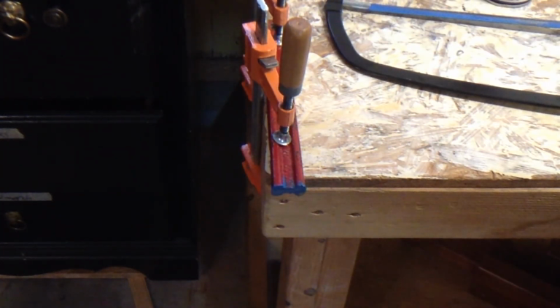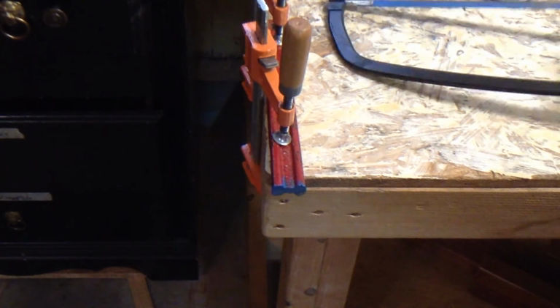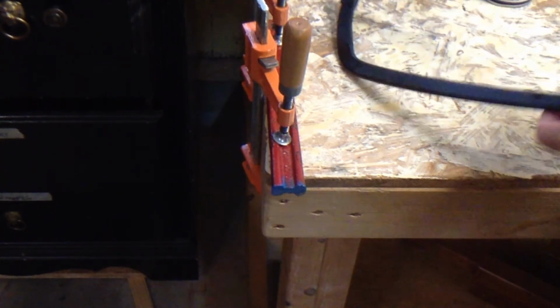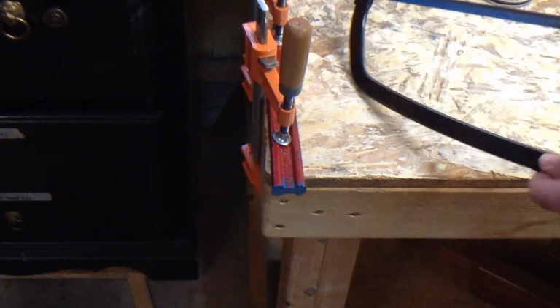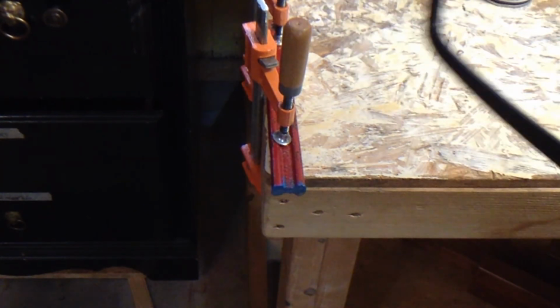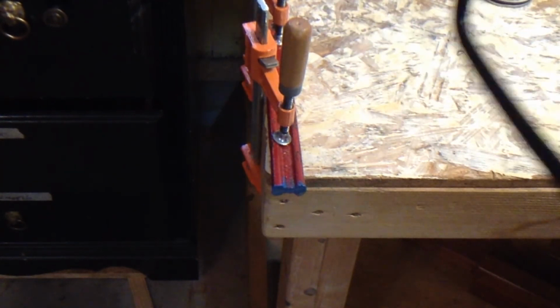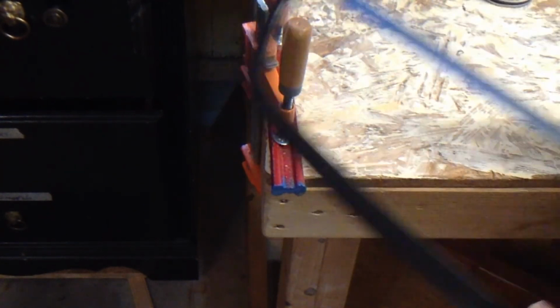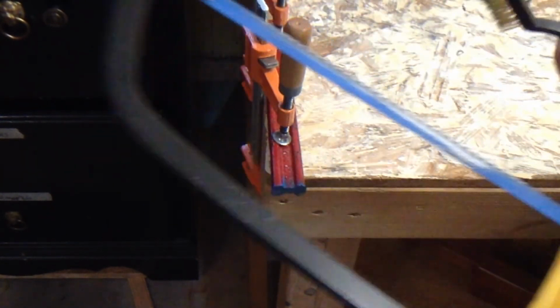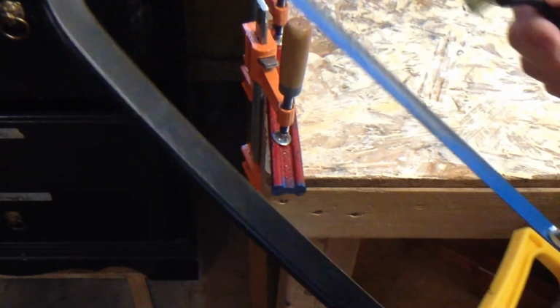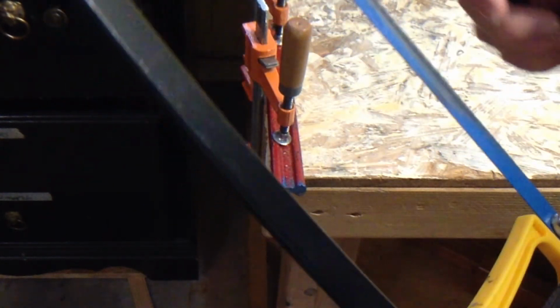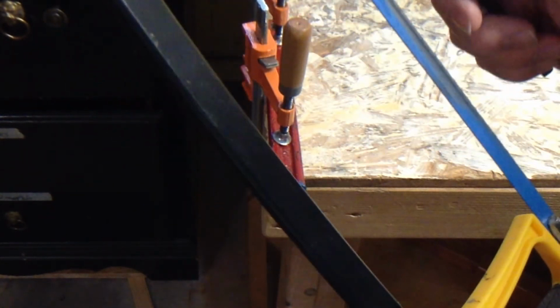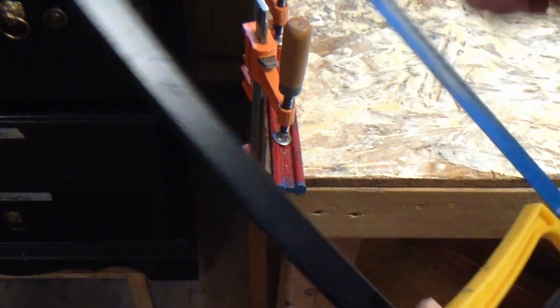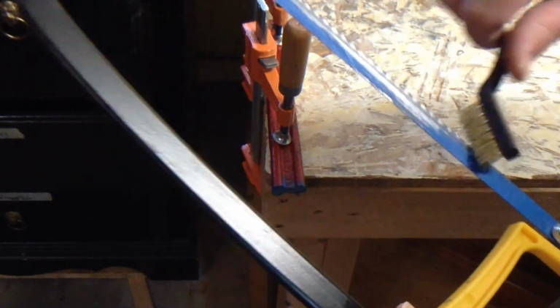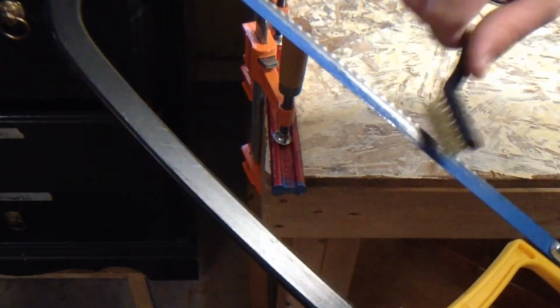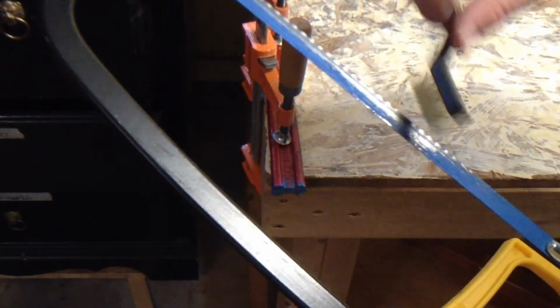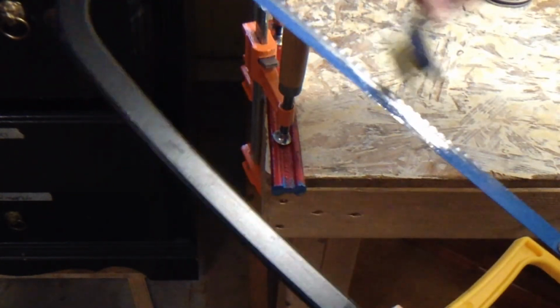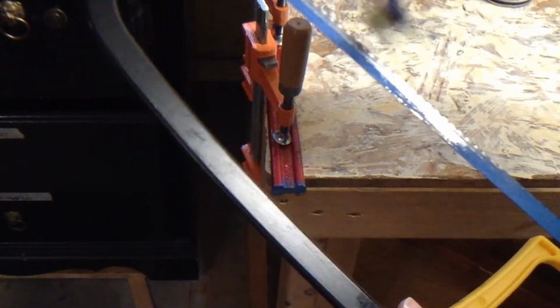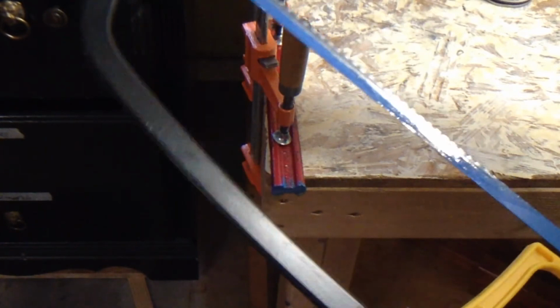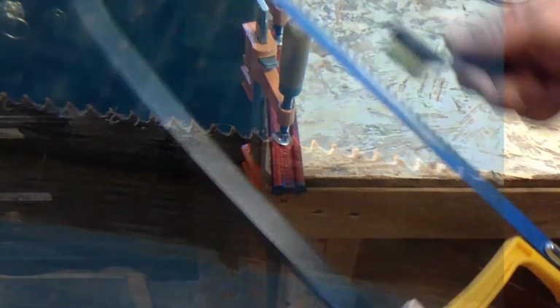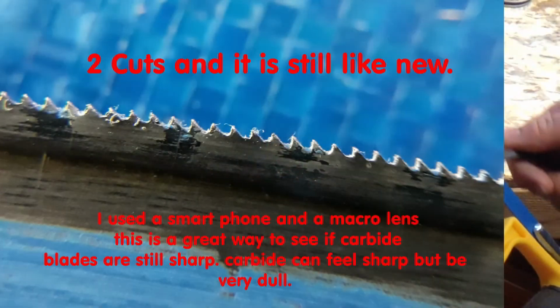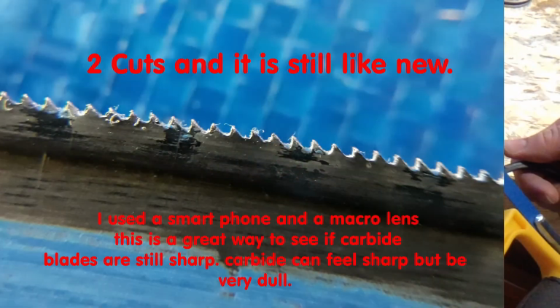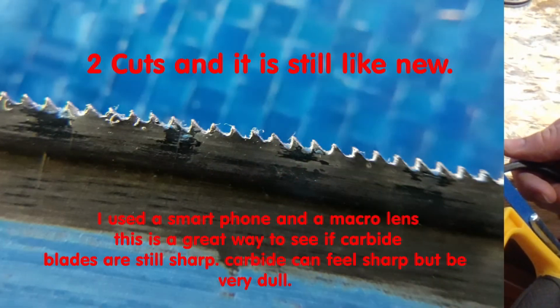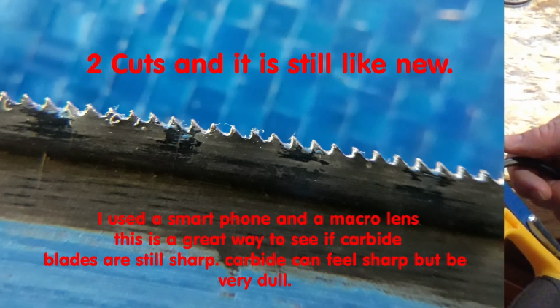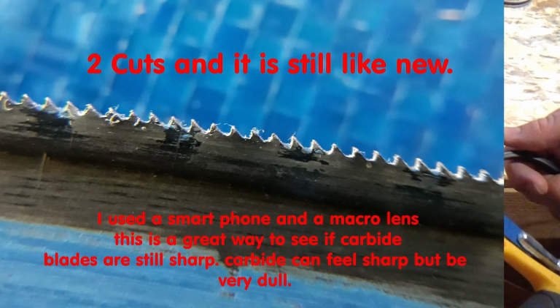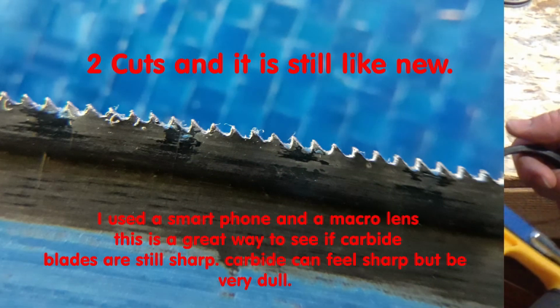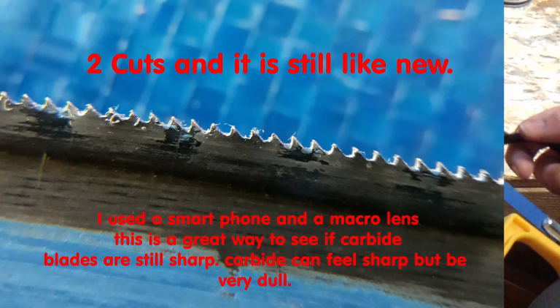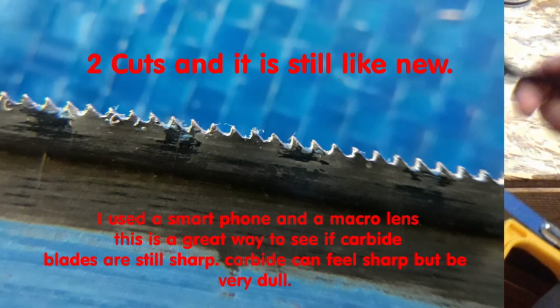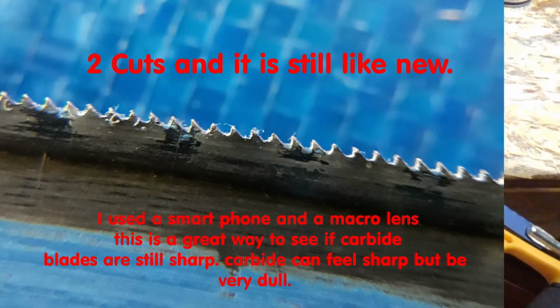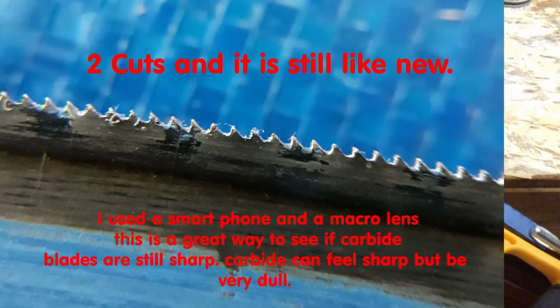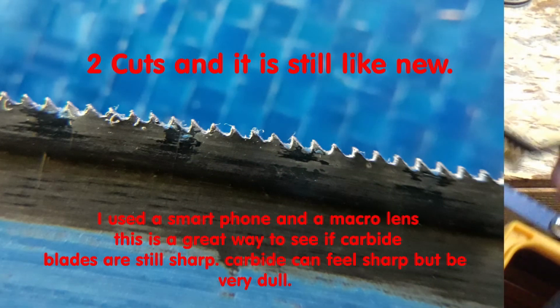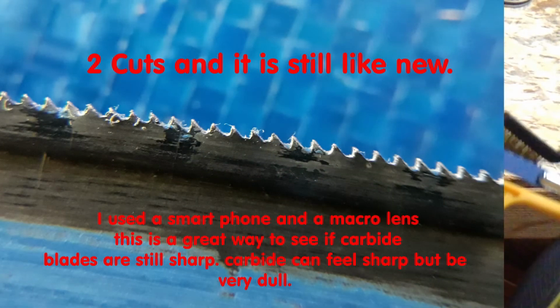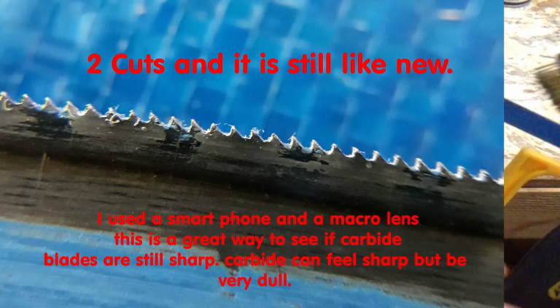As far as the blade still remaining sharp — I can try to show it on camera. Maybe I can do an overlay image in the video for you.